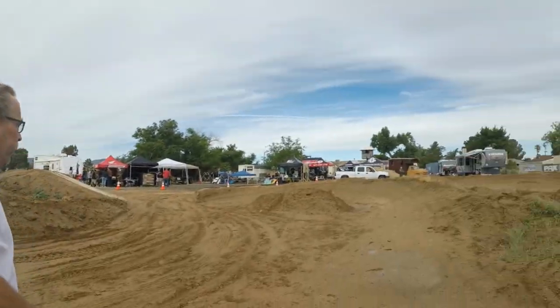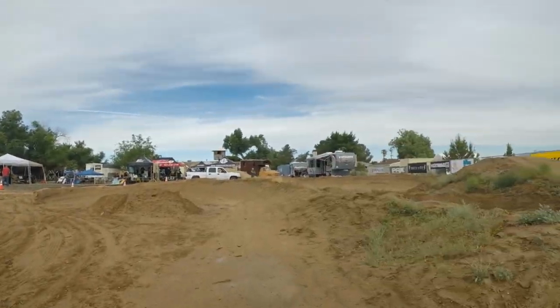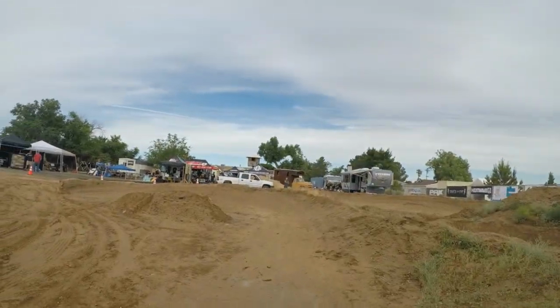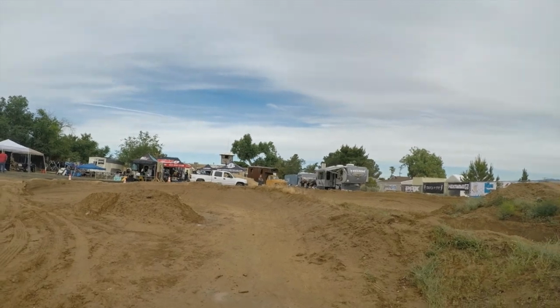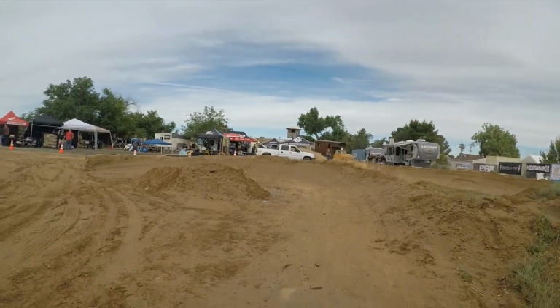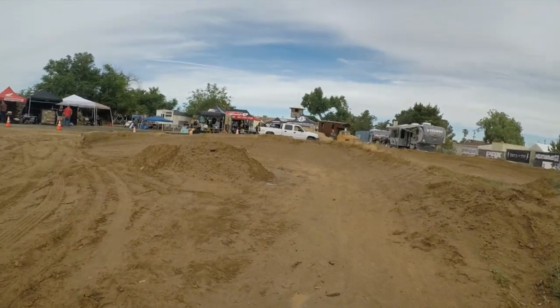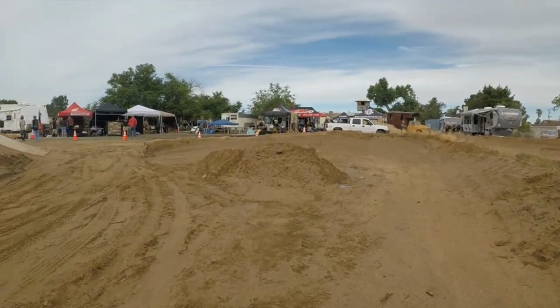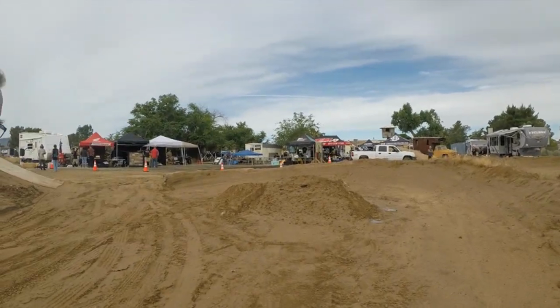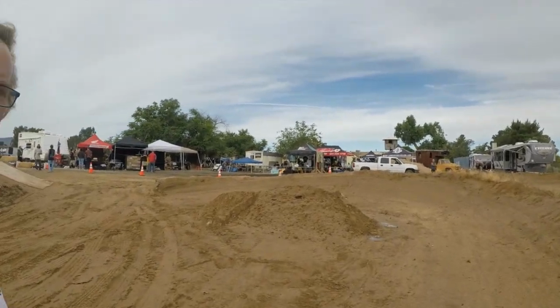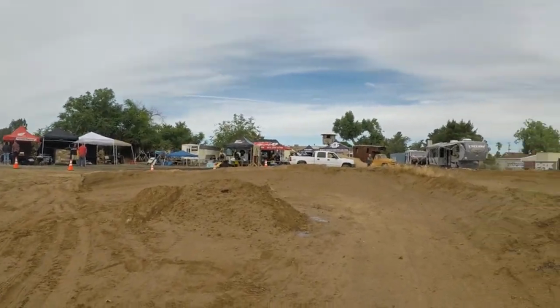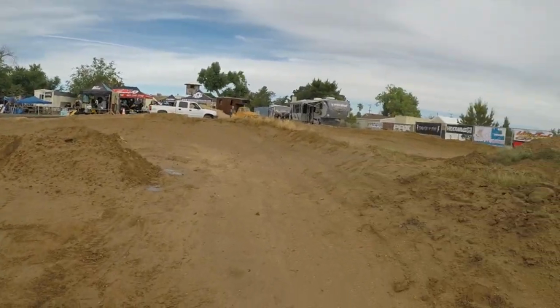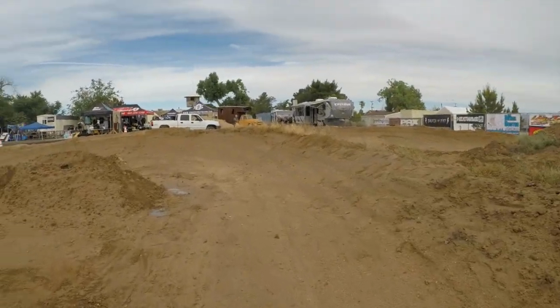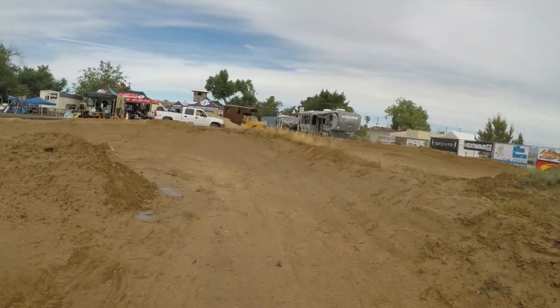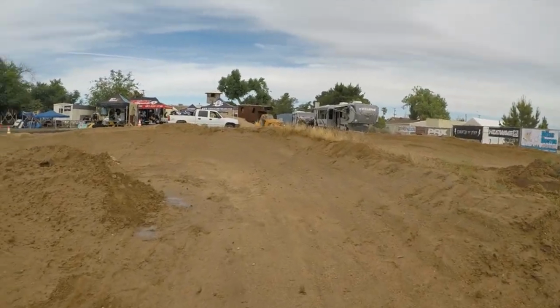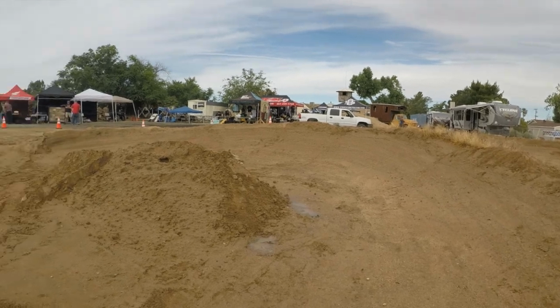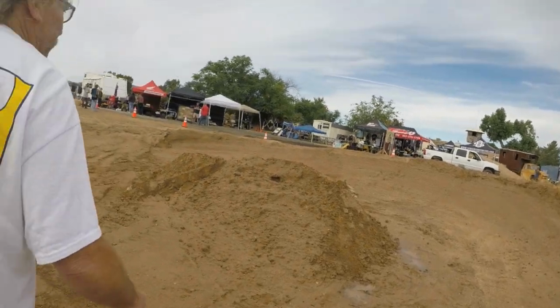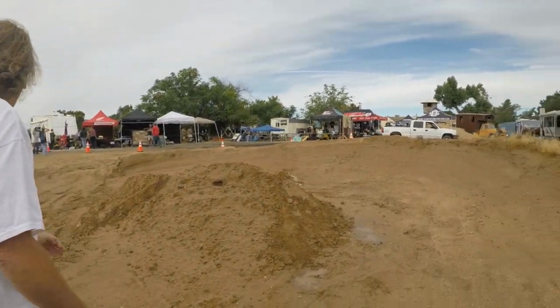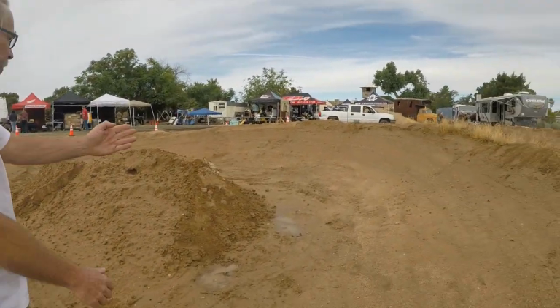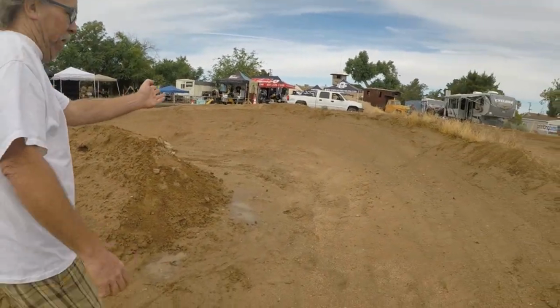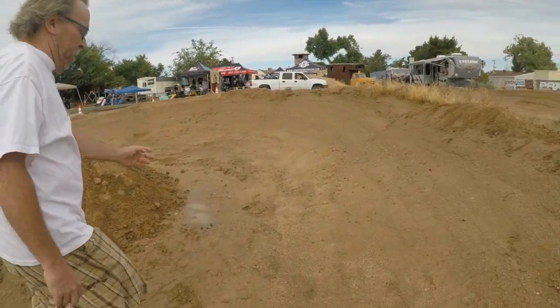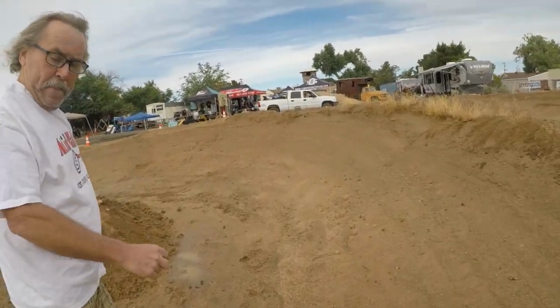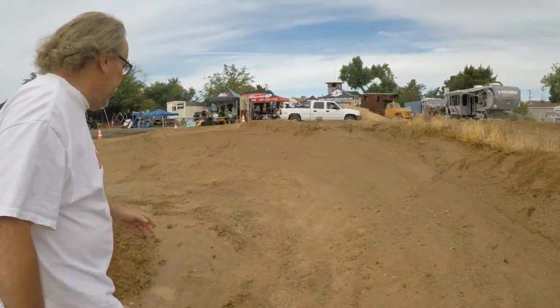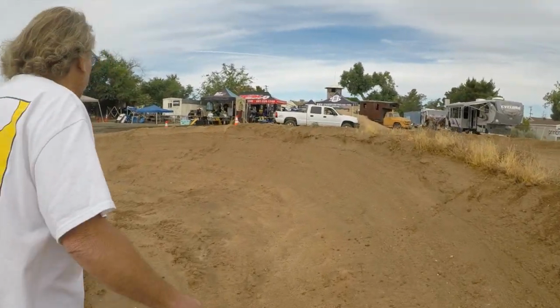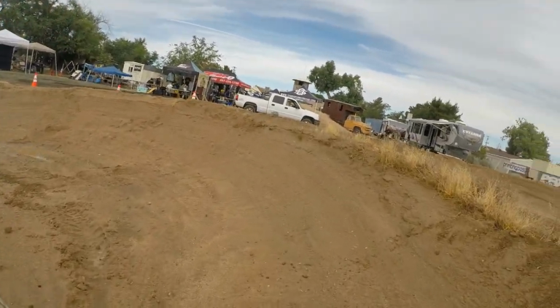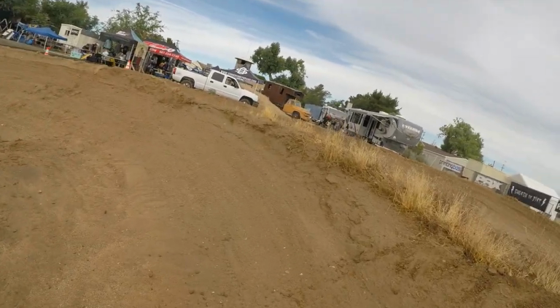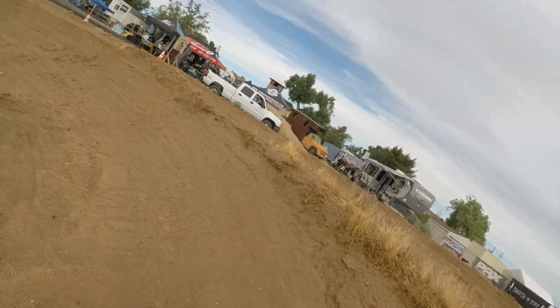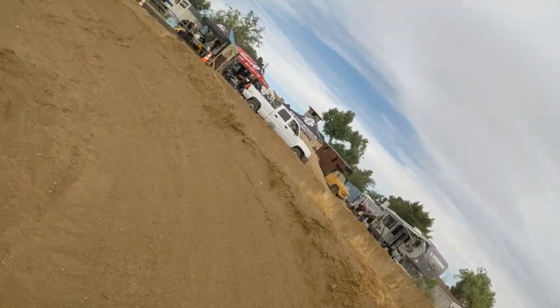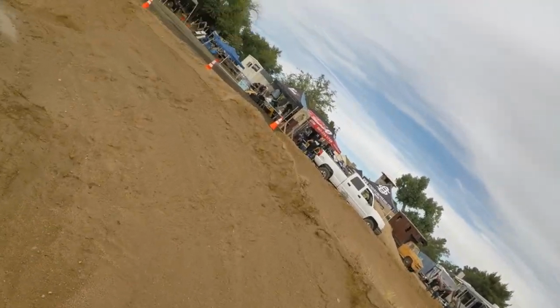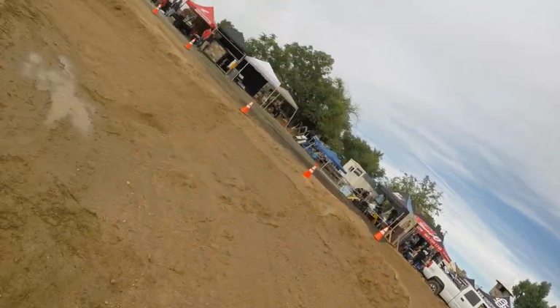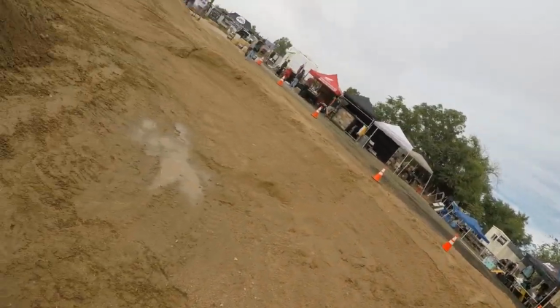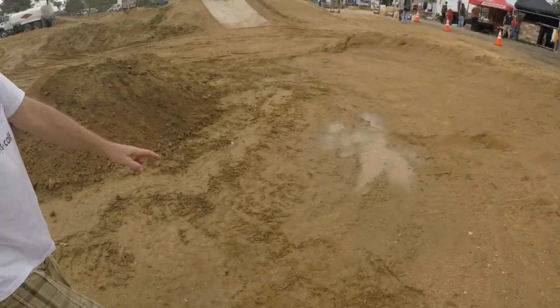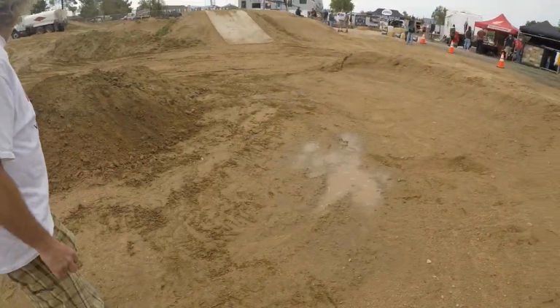So then we come into this left-hander right here. You come this way, you go into this left-hander. And you can see the track has been watered really well.